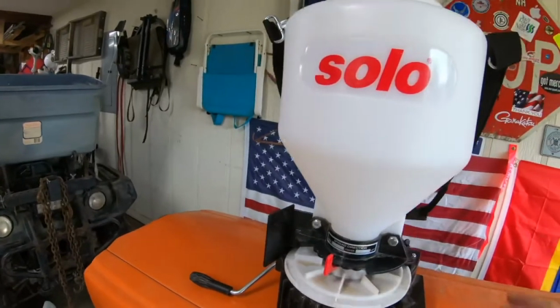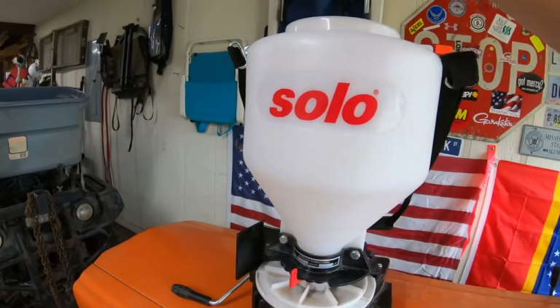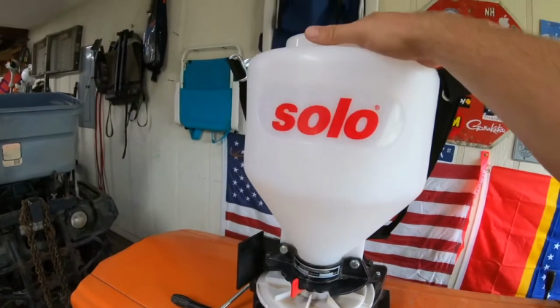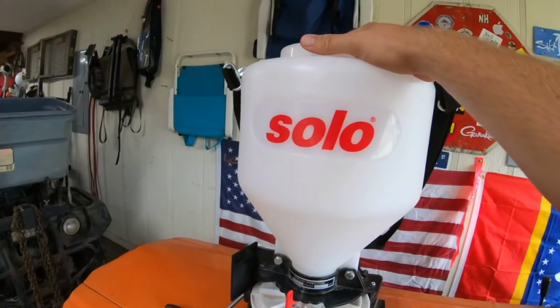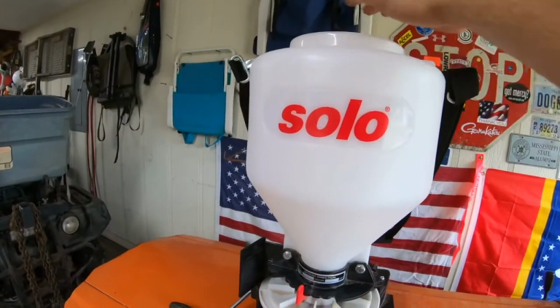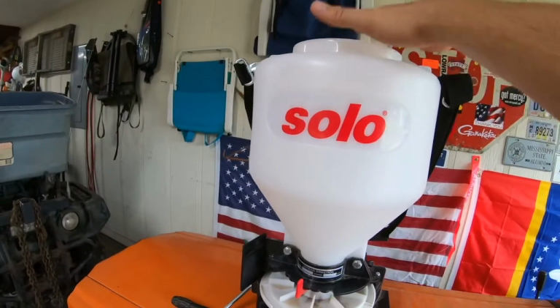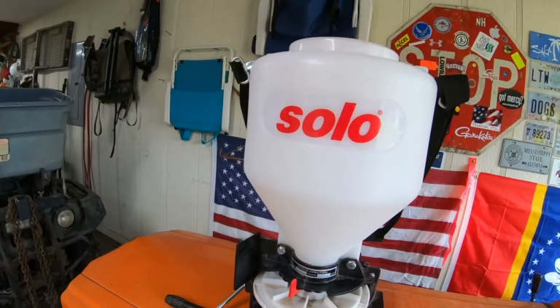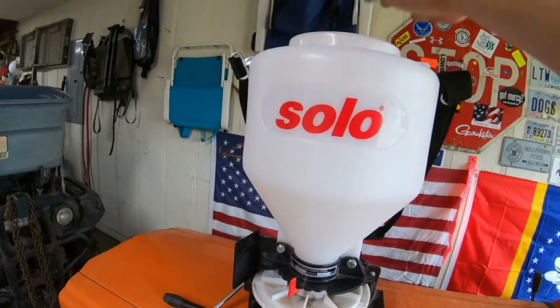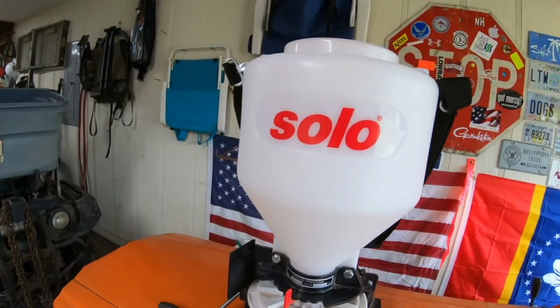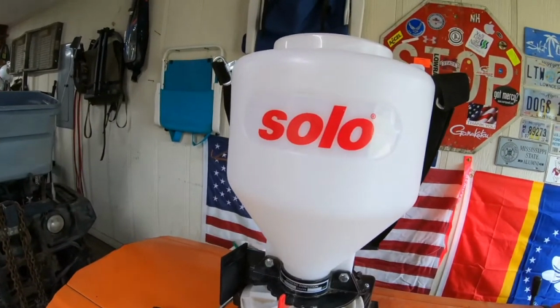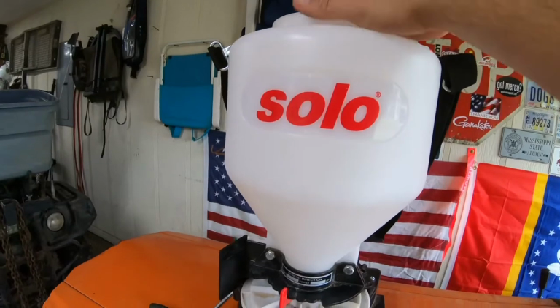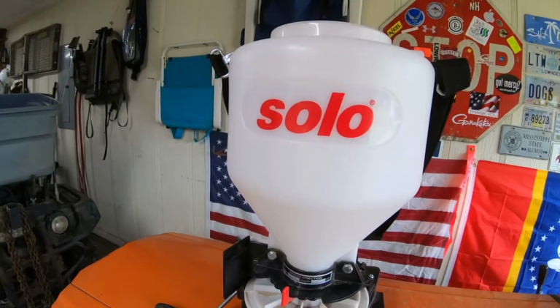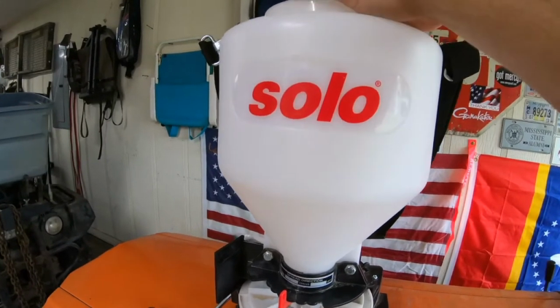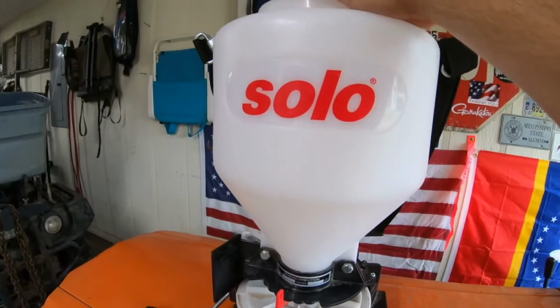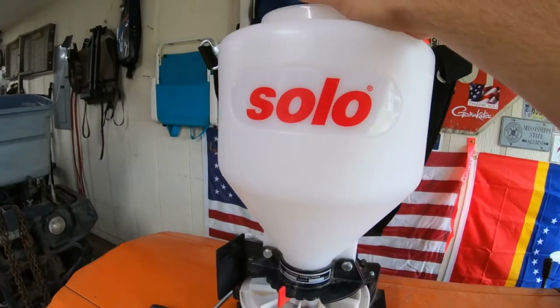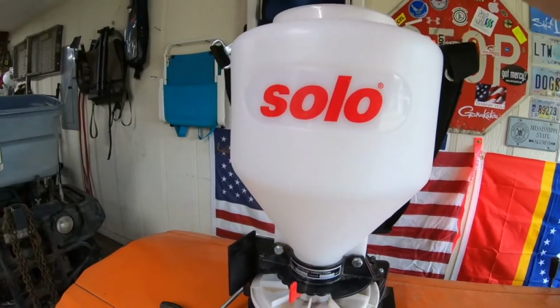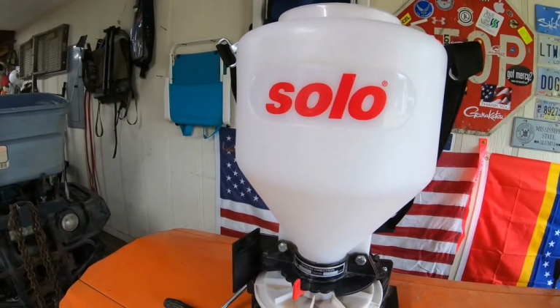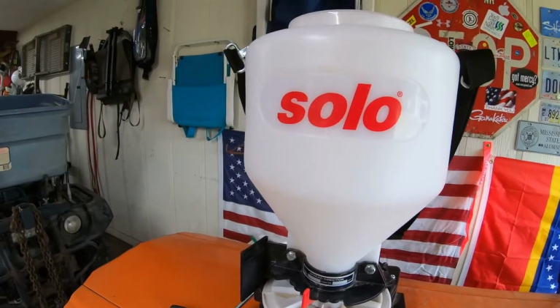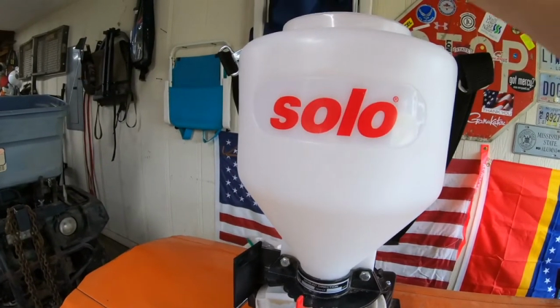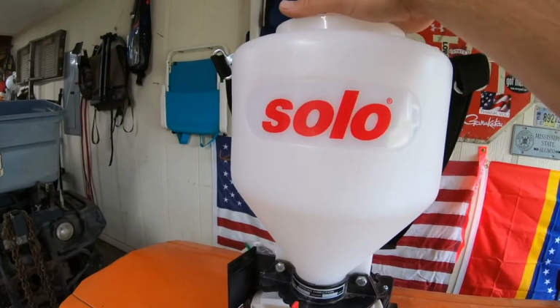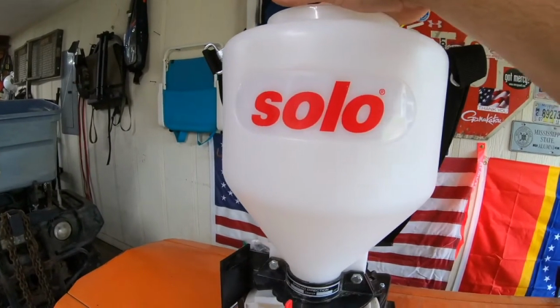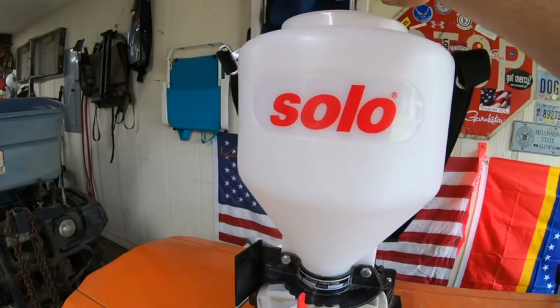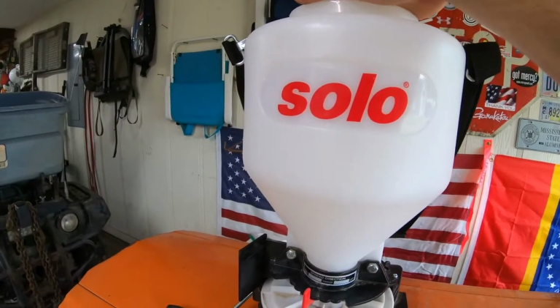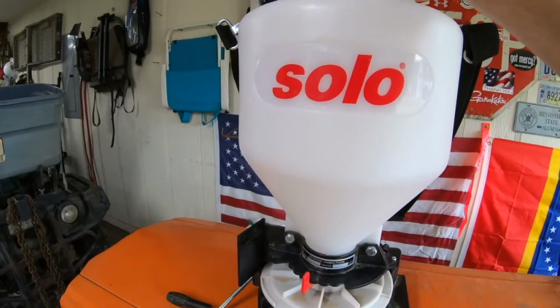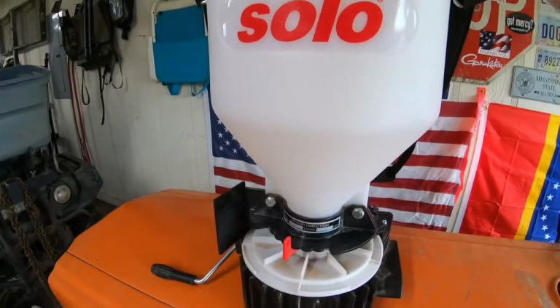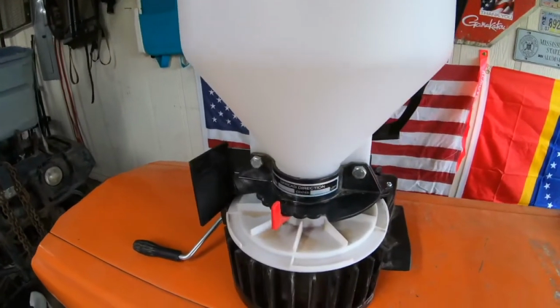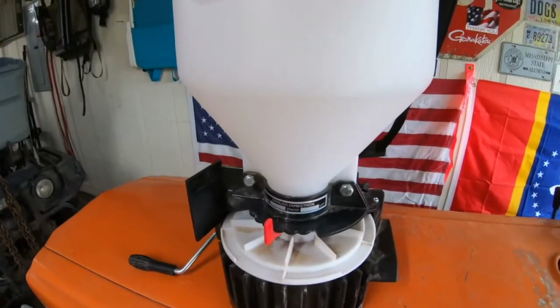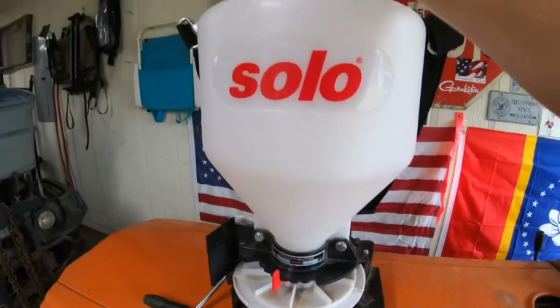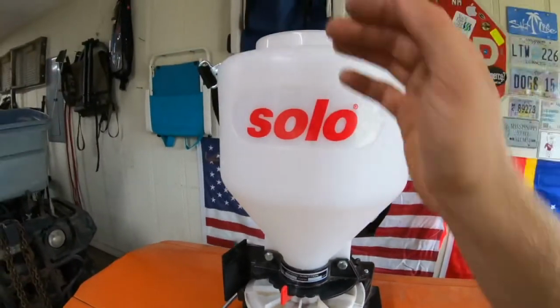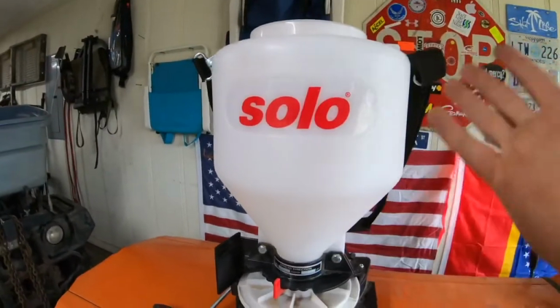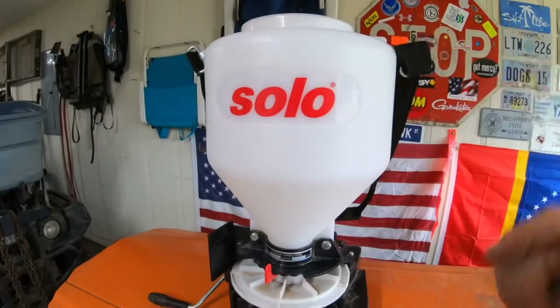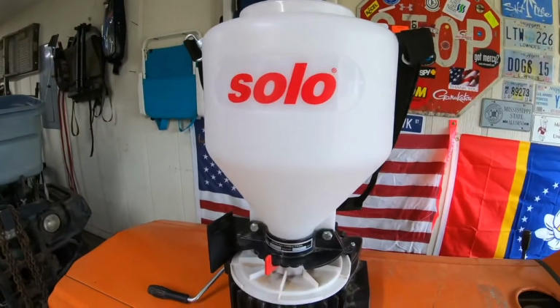This thing will hold 20 pounds of salt, seed, fertilizer, or pelletized lime. It even says you can throw sand out of this thing, and some kind of cleaning agent — I don't know of any pelletized cleaning agents, but I'm sure they're out there.